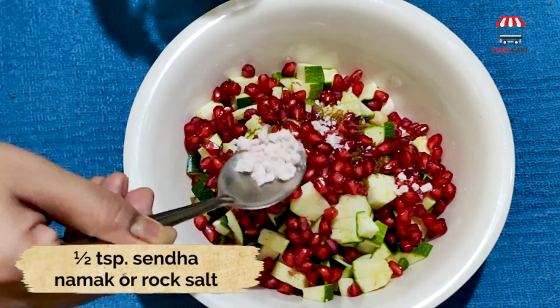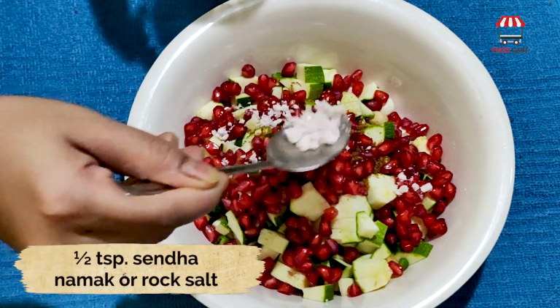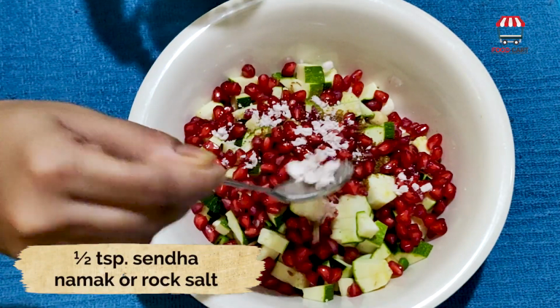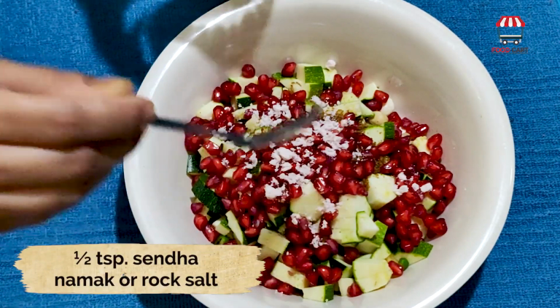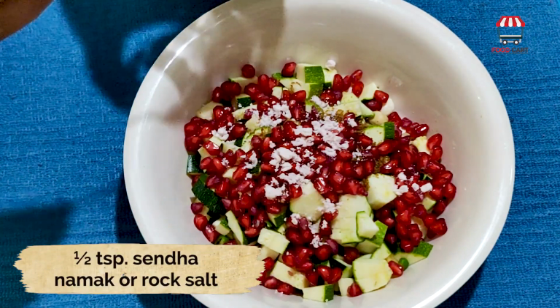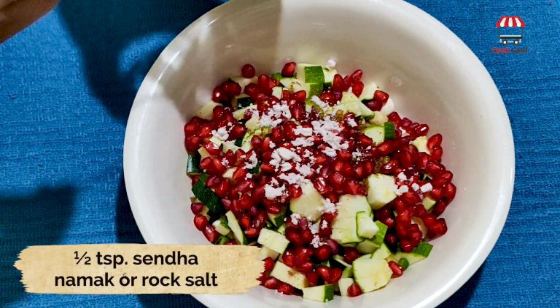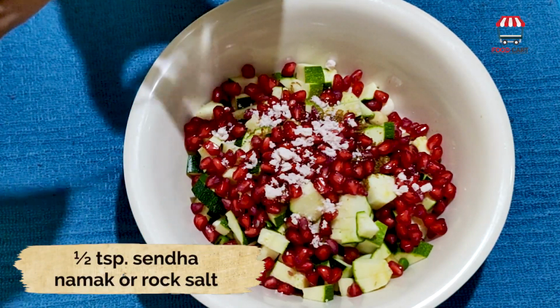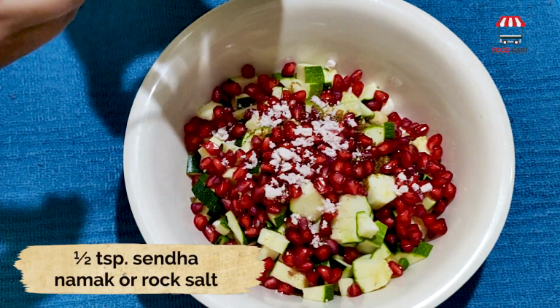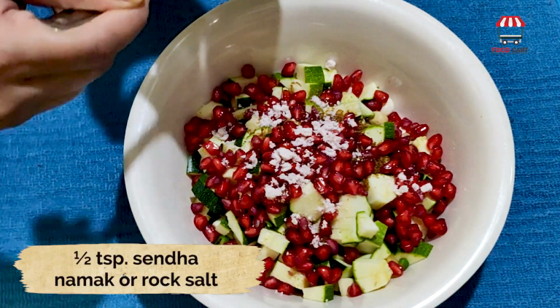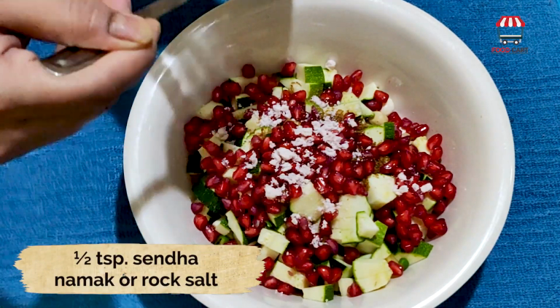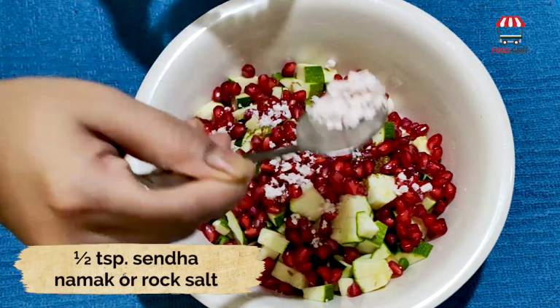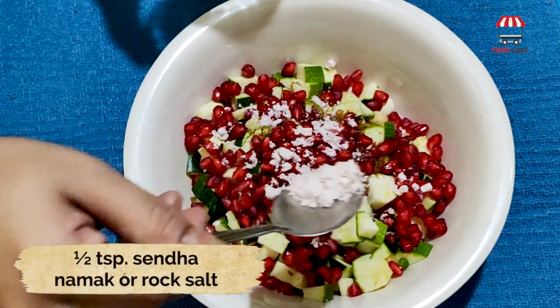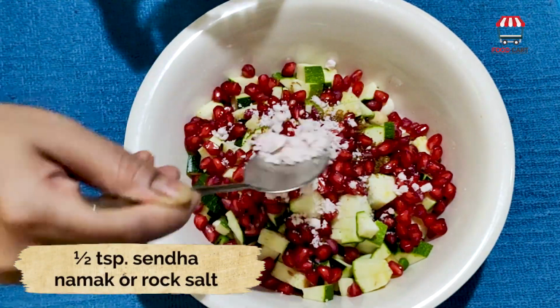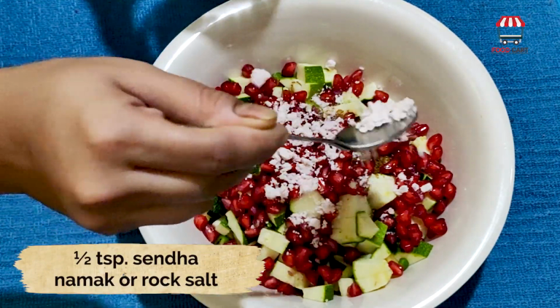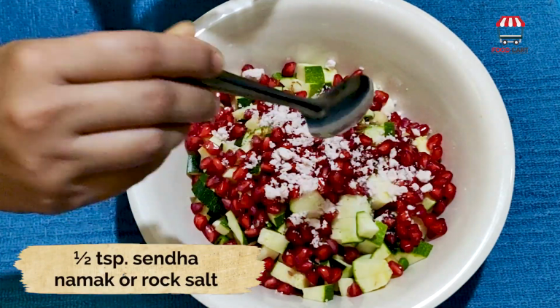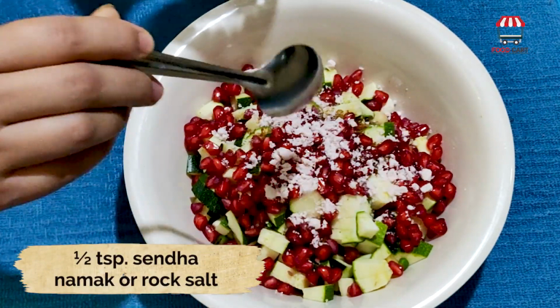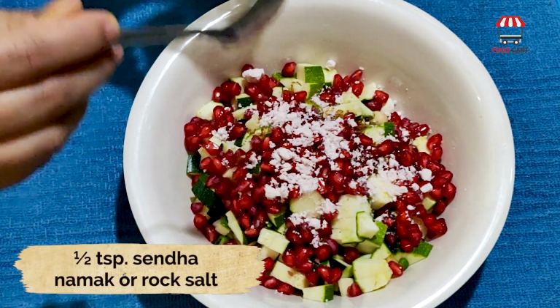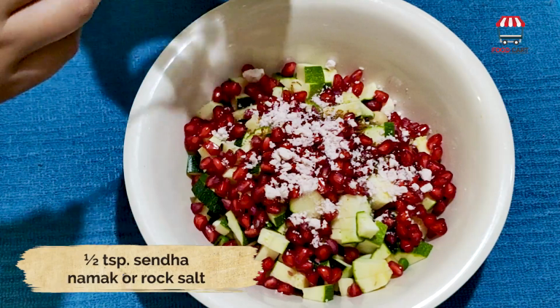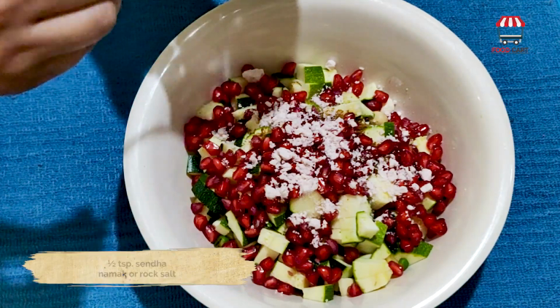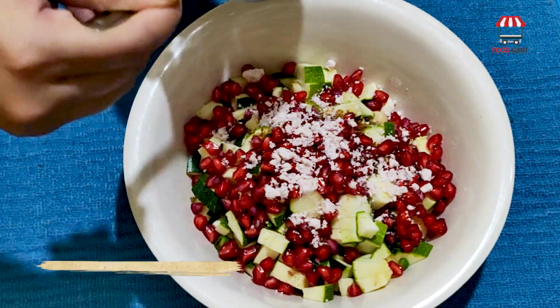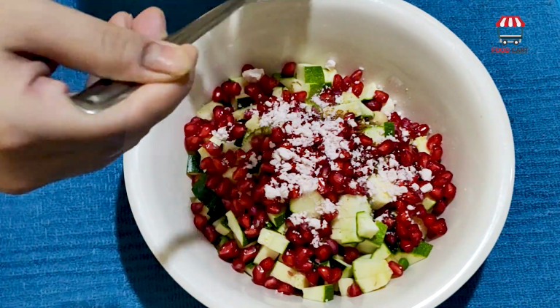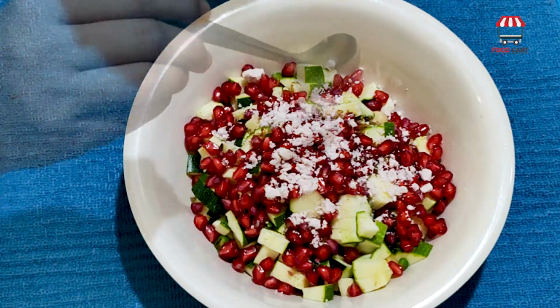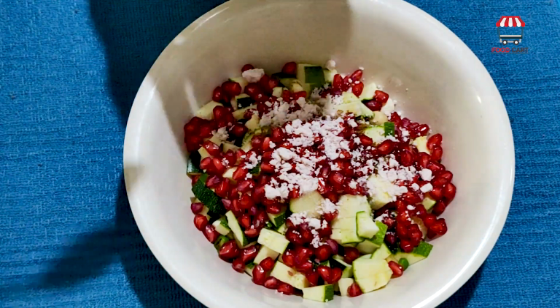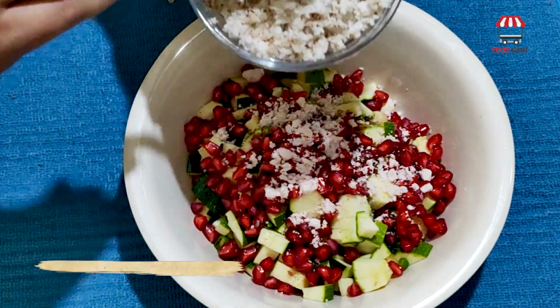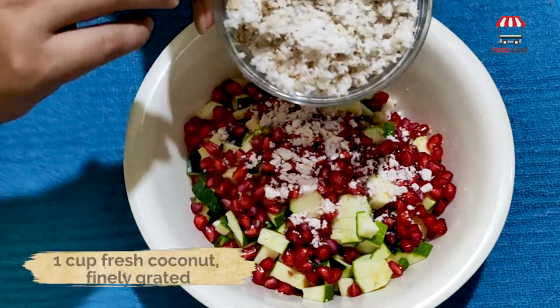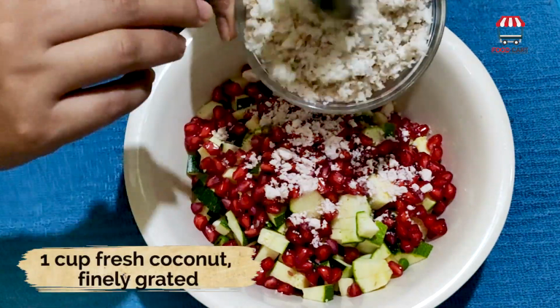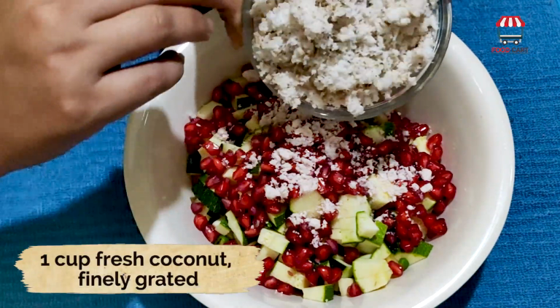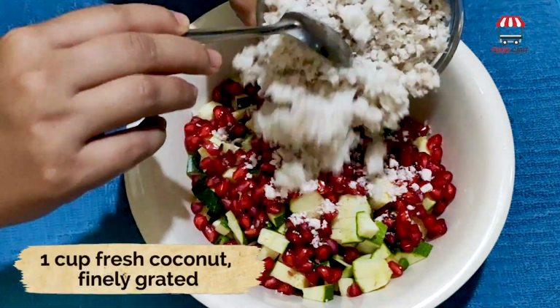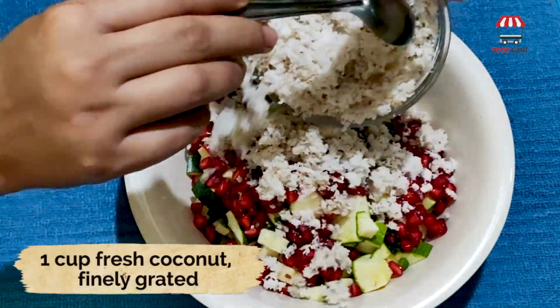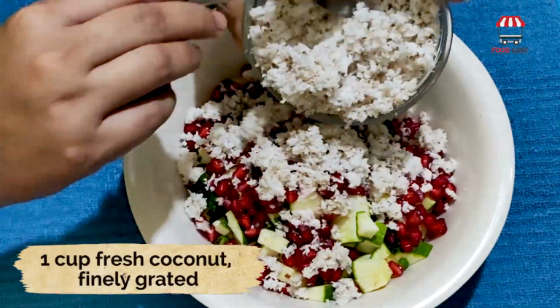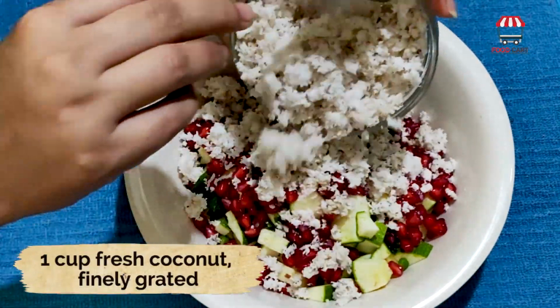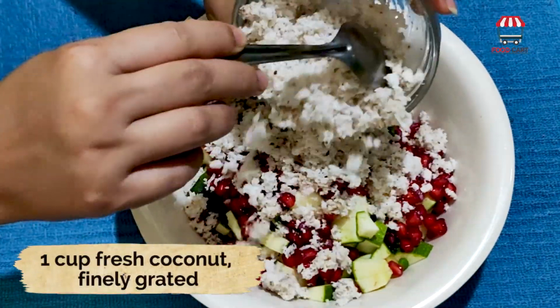Half teaspoon sandha namak or rock salt, one cup fresh coconut finely grated.